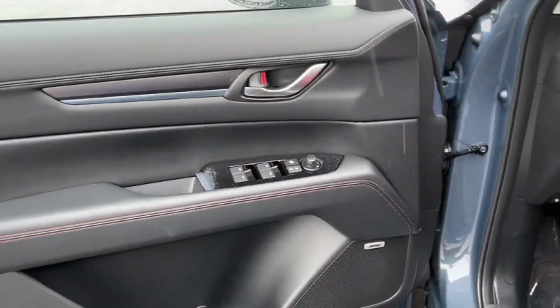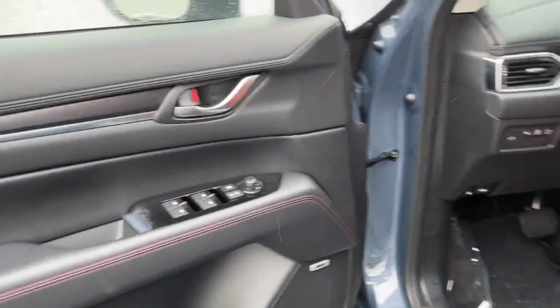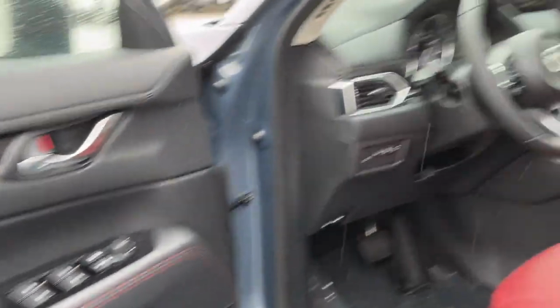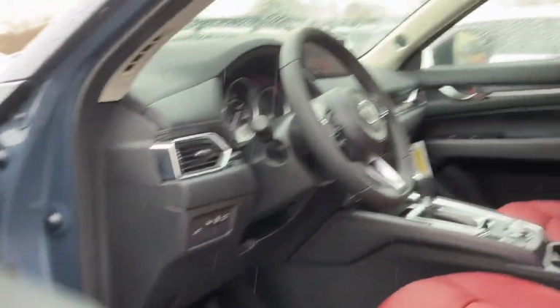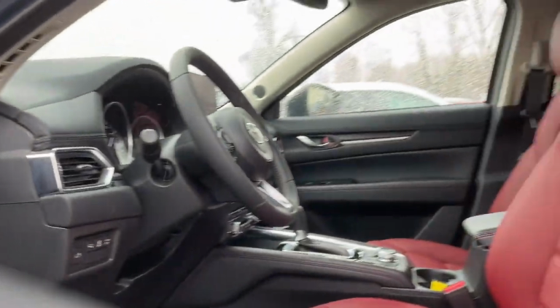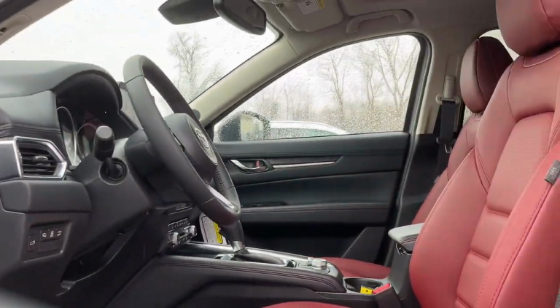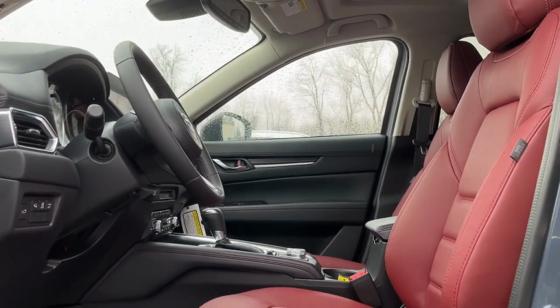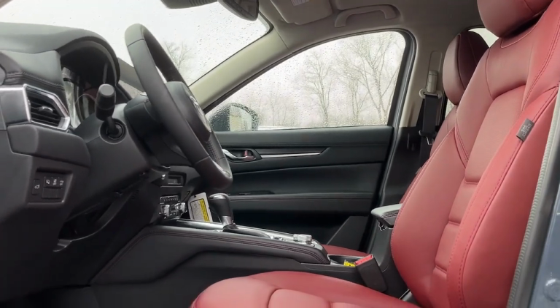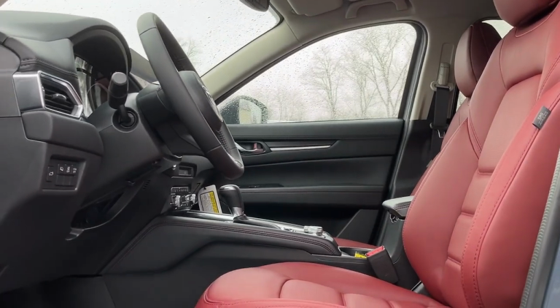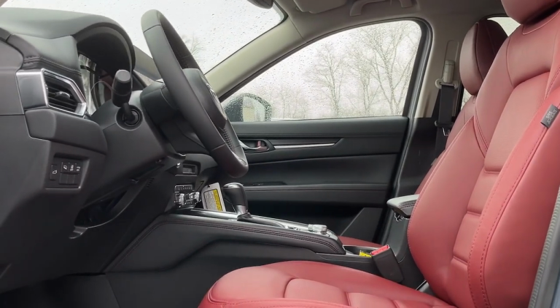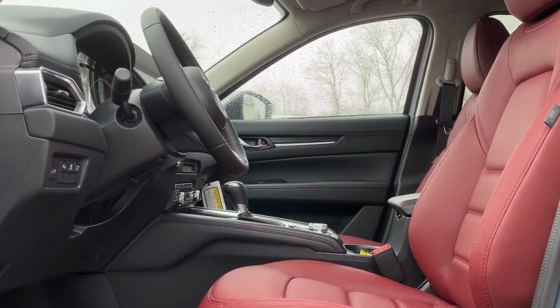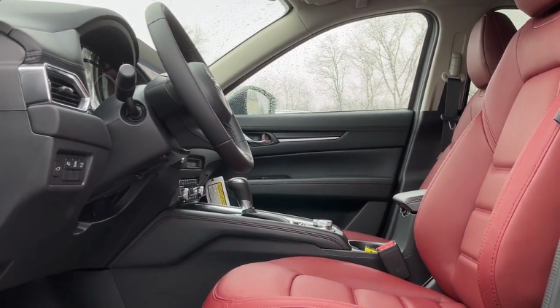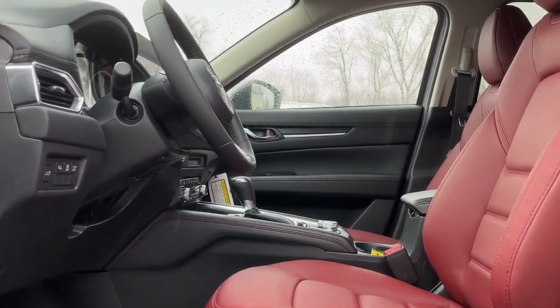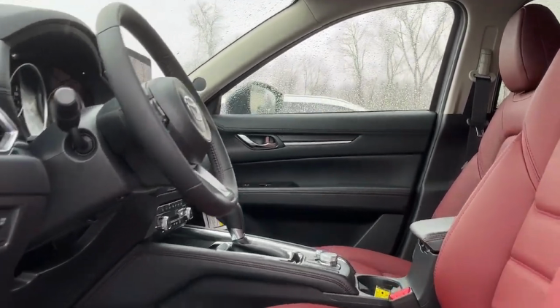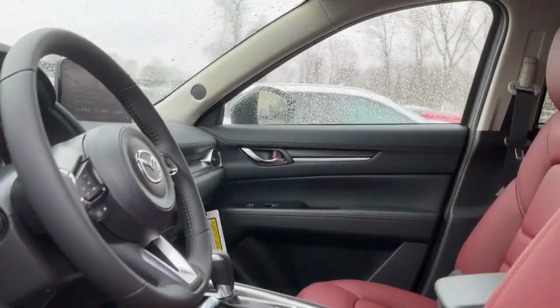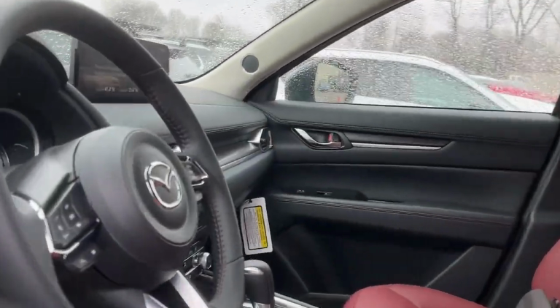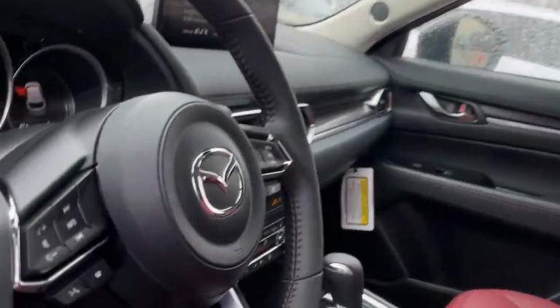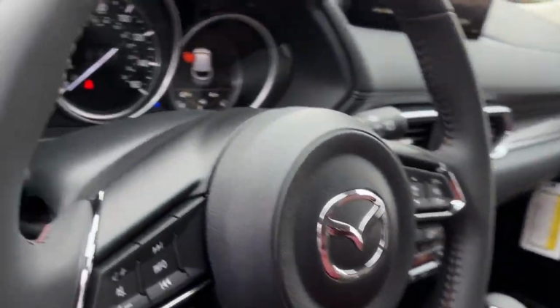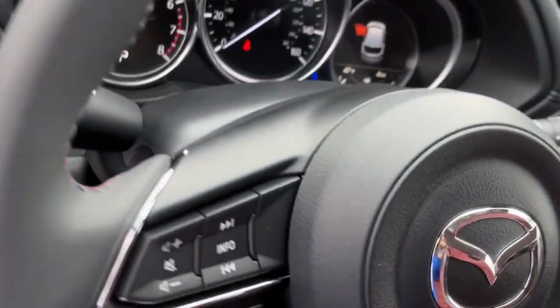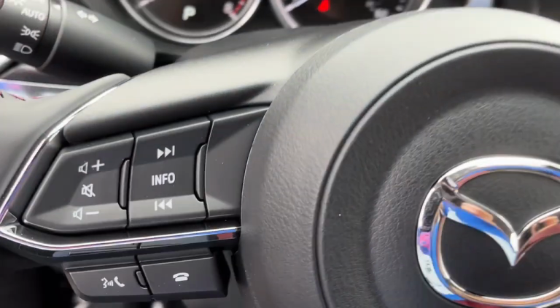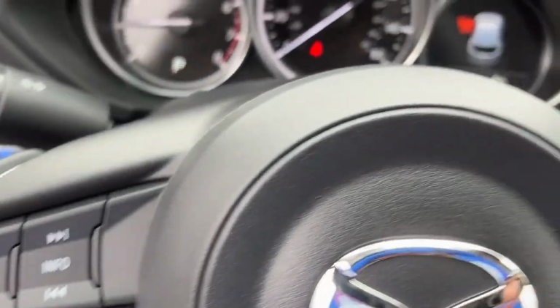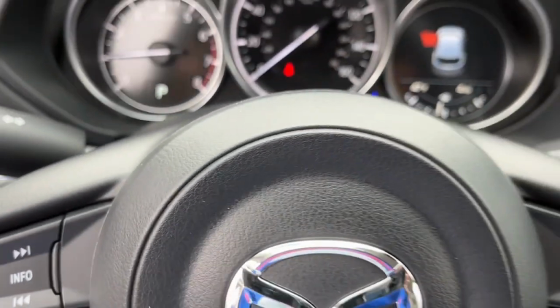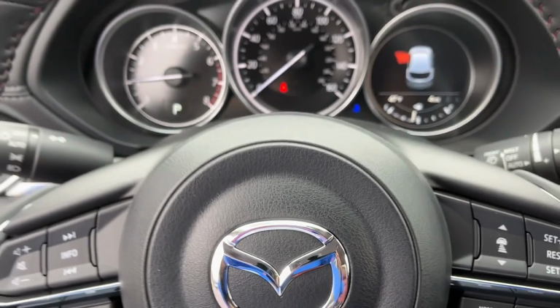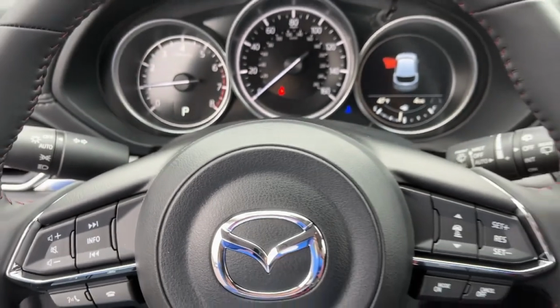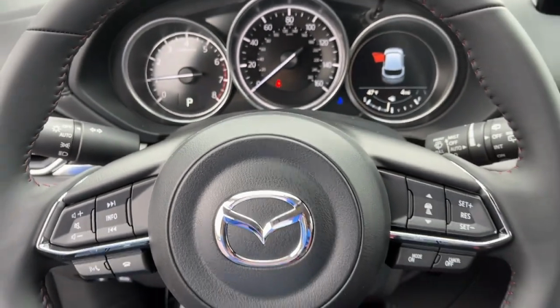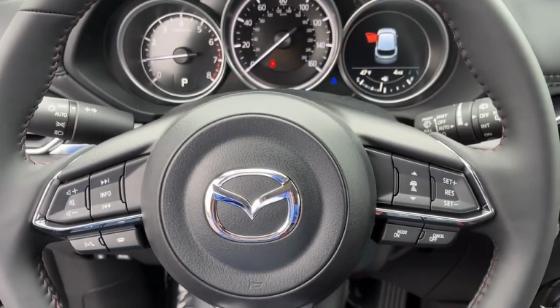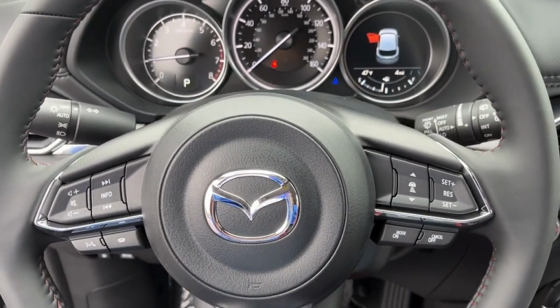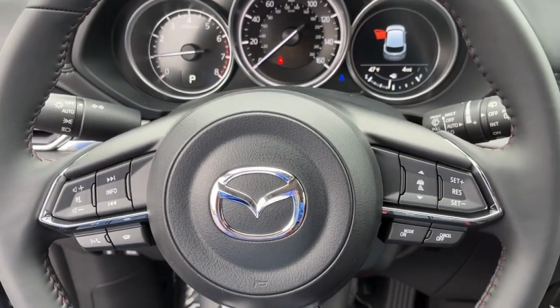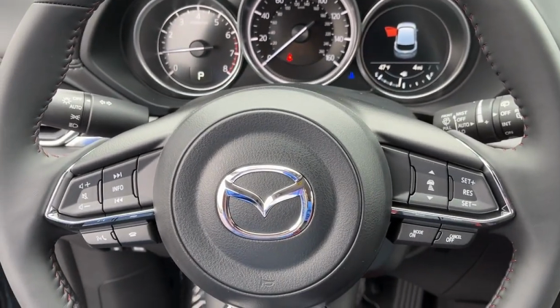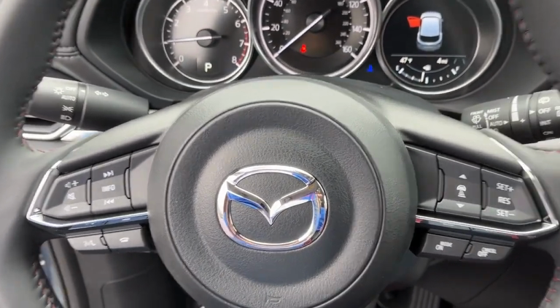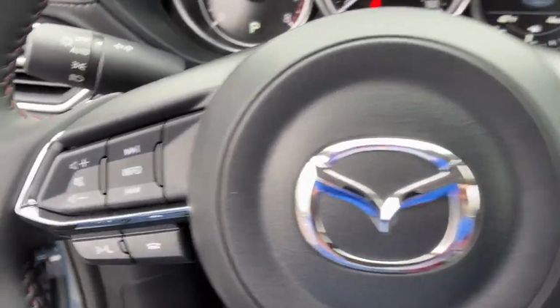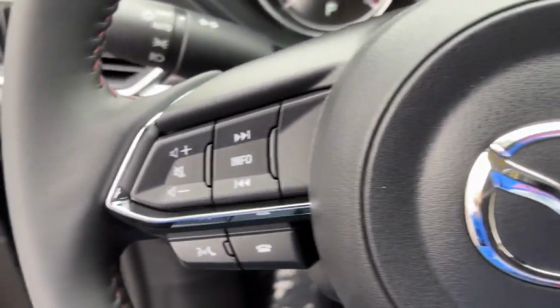Touchscreen infotainment and flexible cargo space help you make the most of every journey. The following are some of this vehicle's highlighted options: keyless entry,